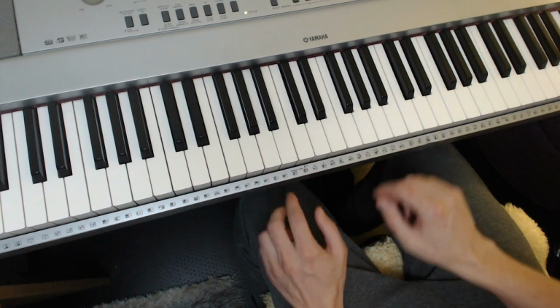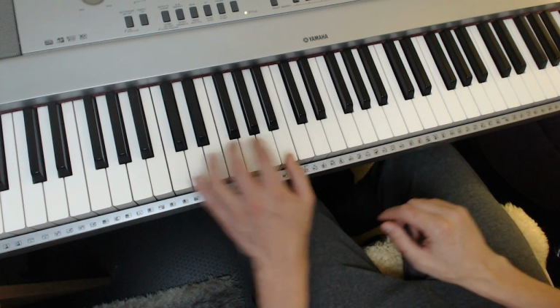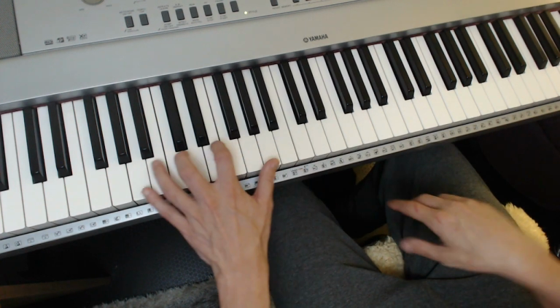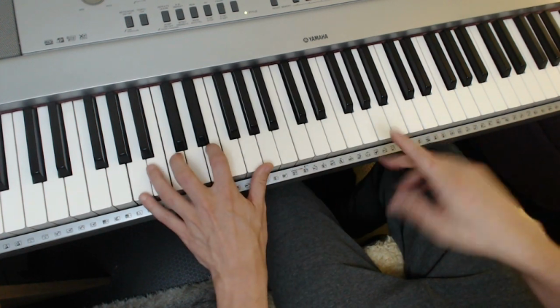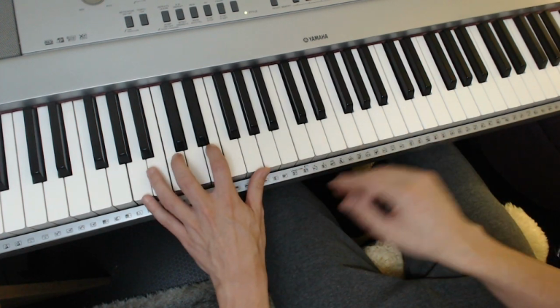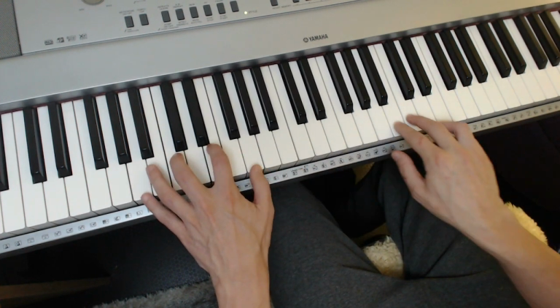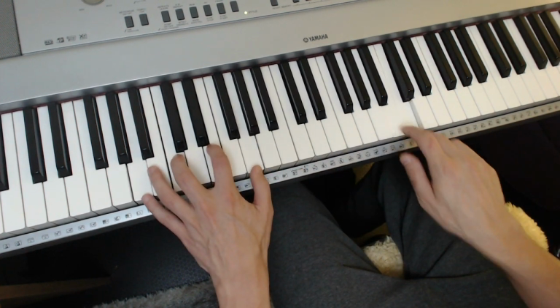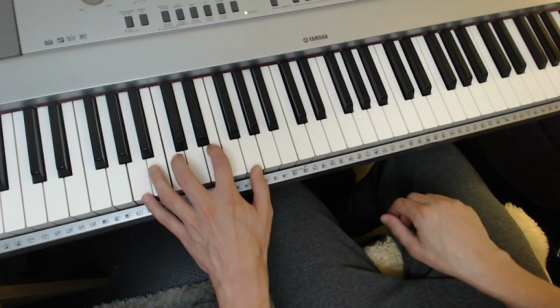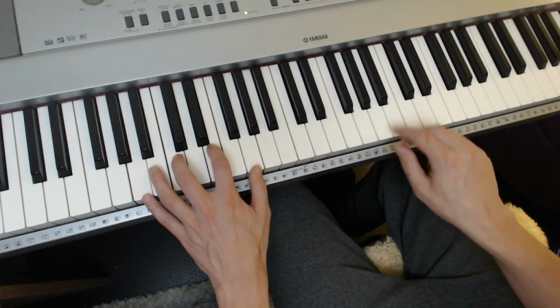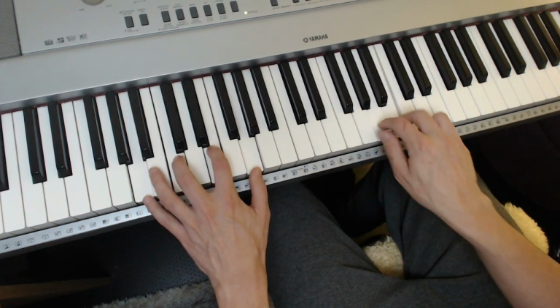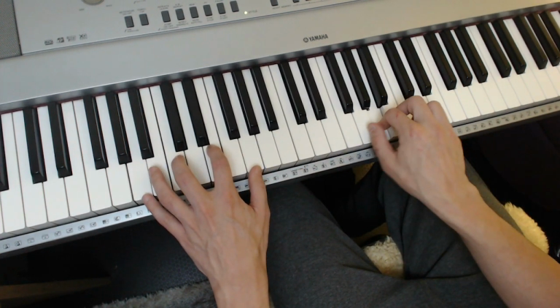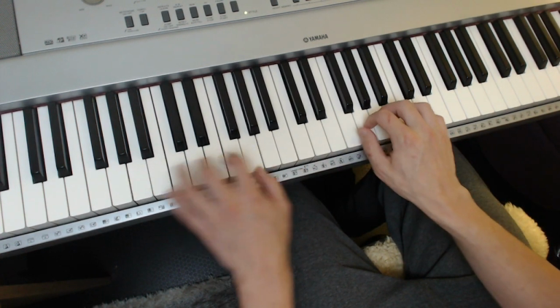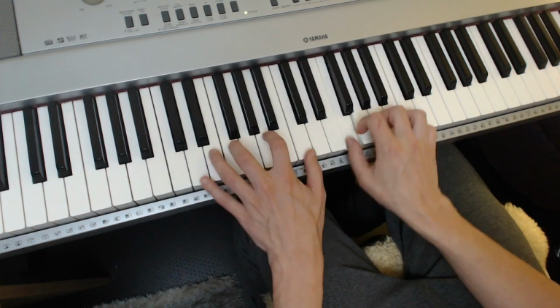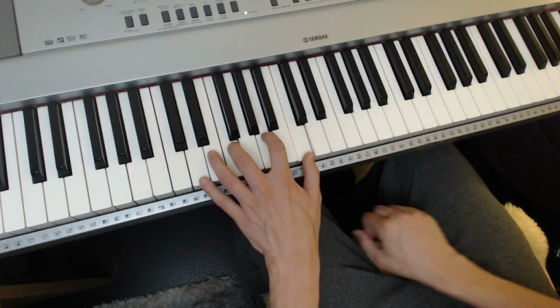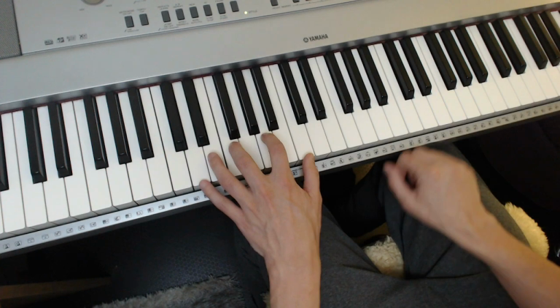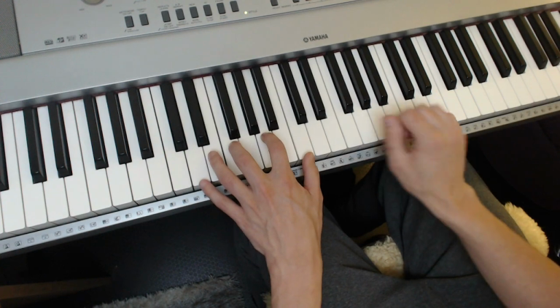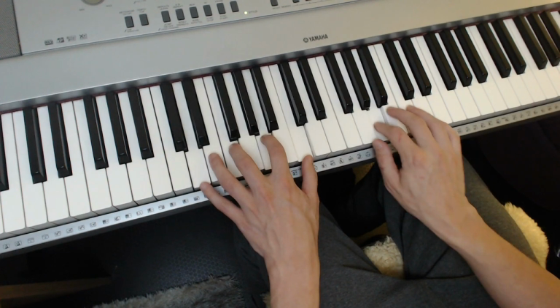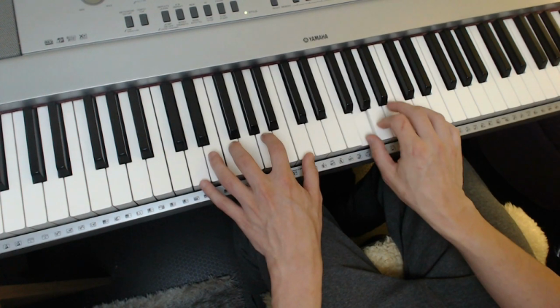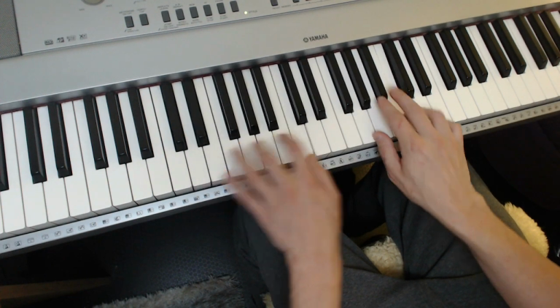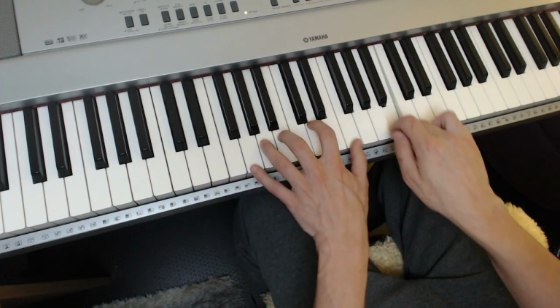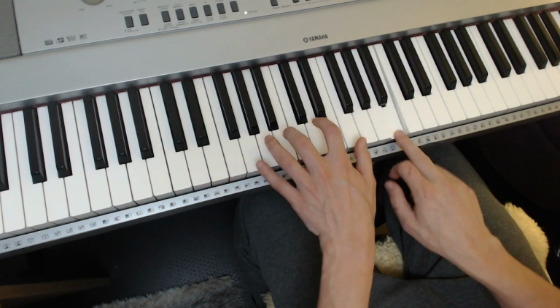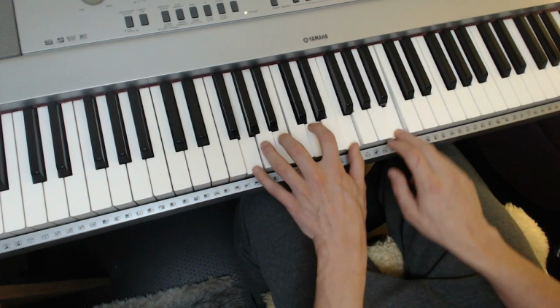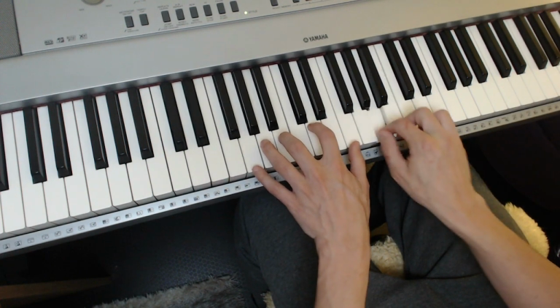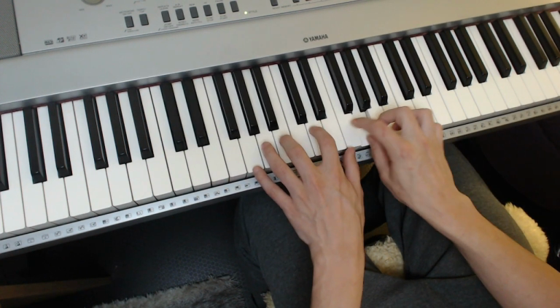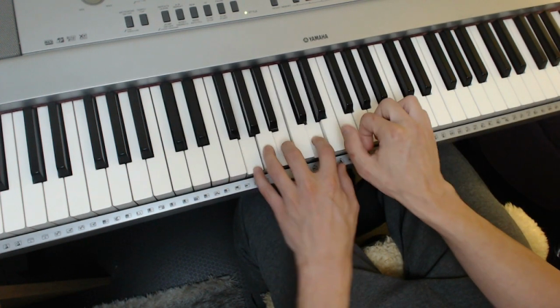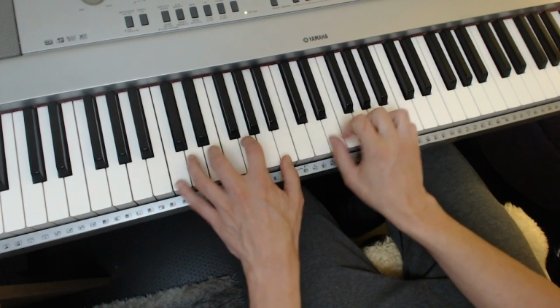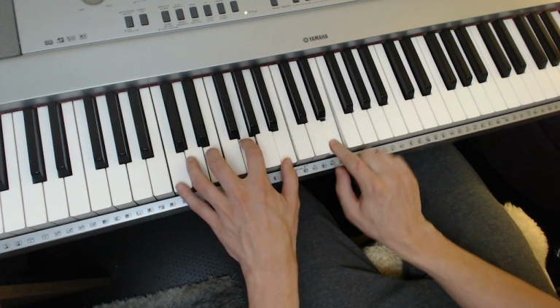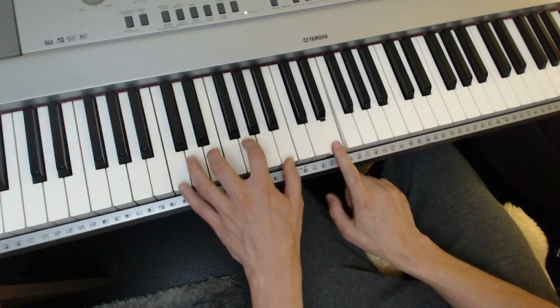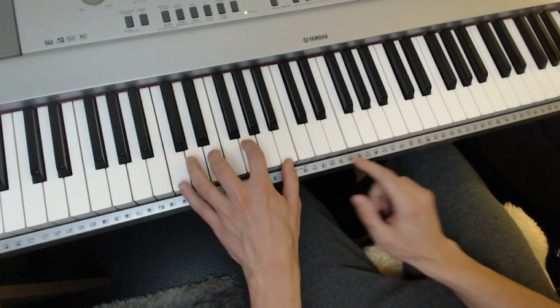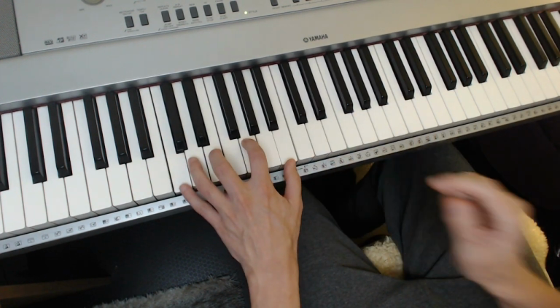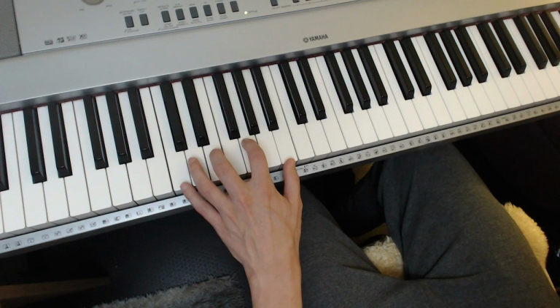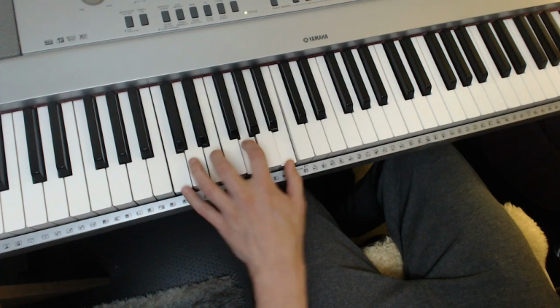So it basically goes like this — [plays 6-2-5-1] — up a fourth.